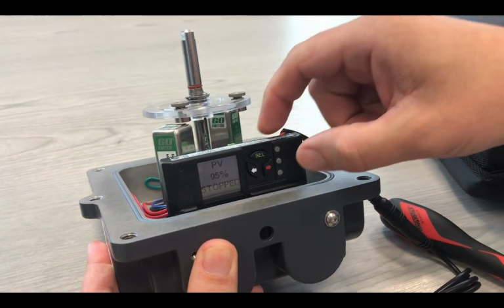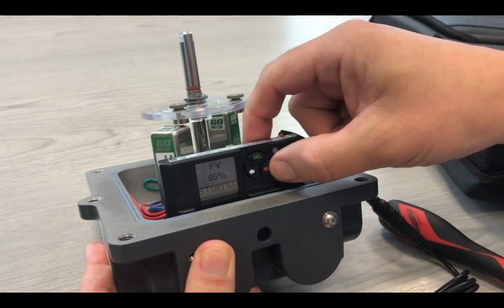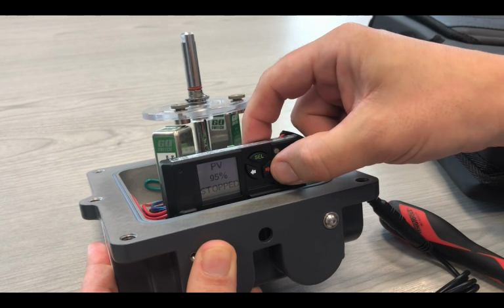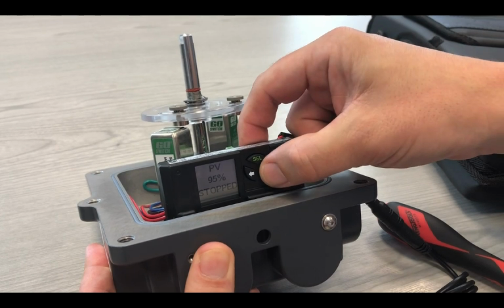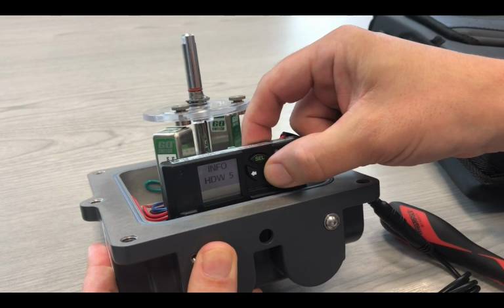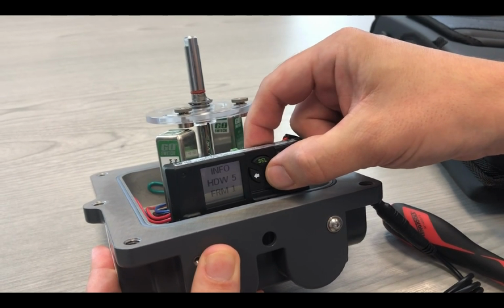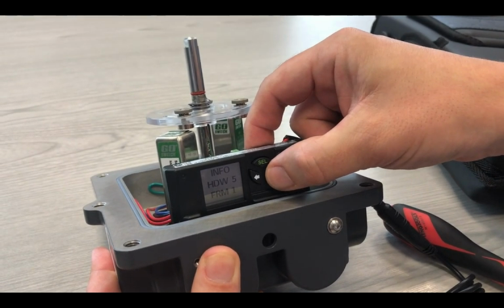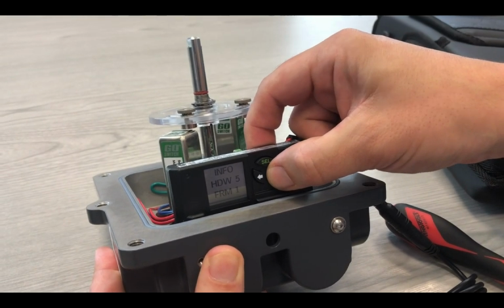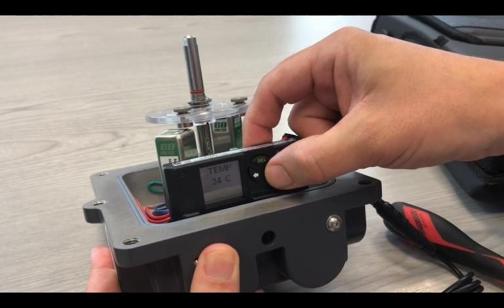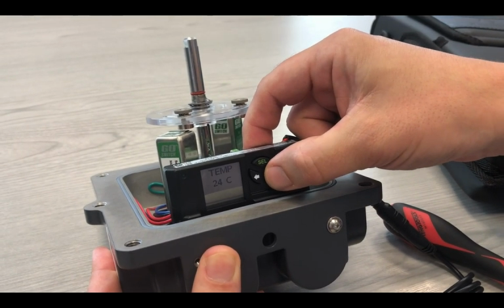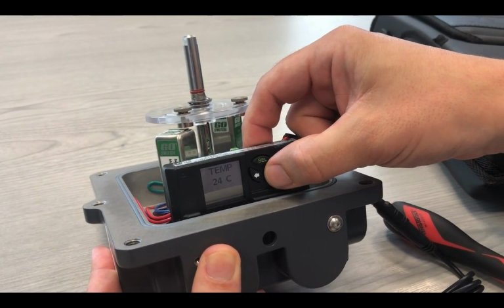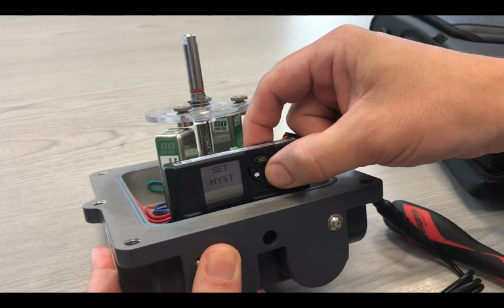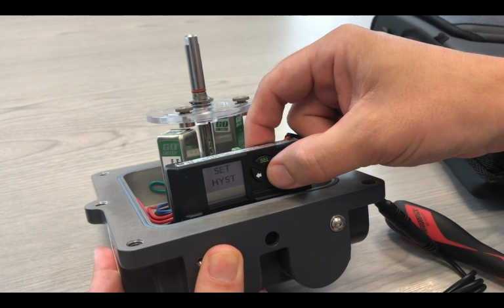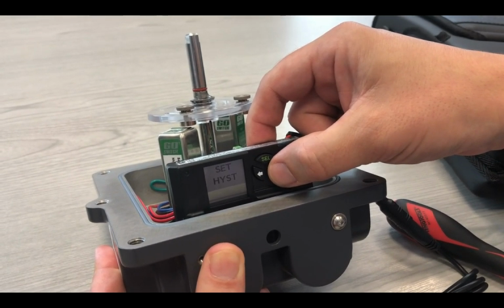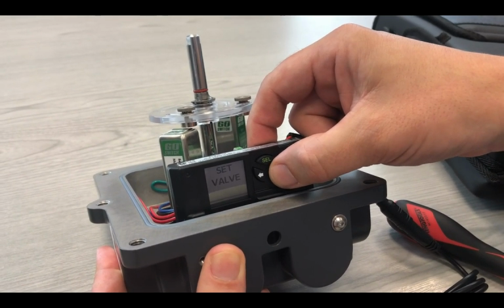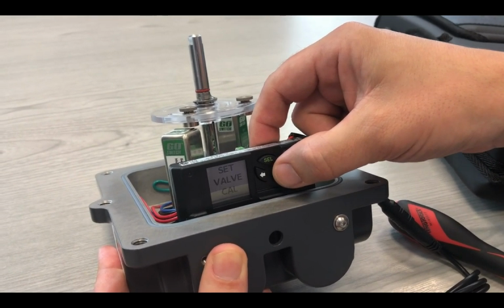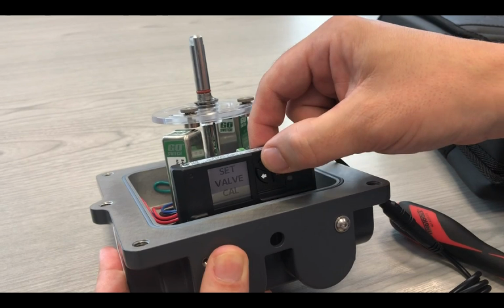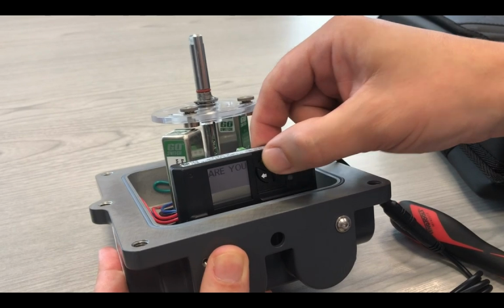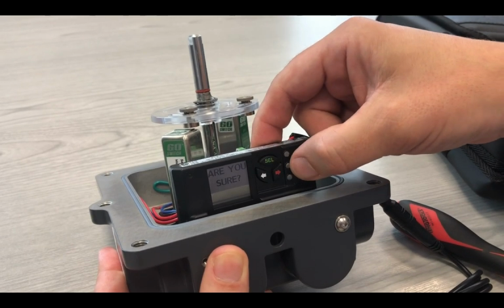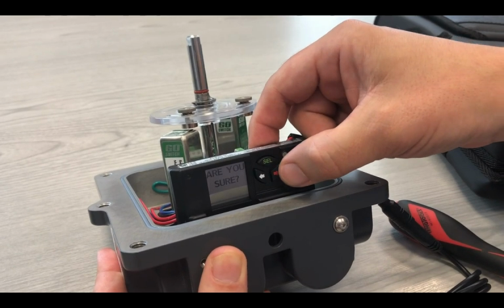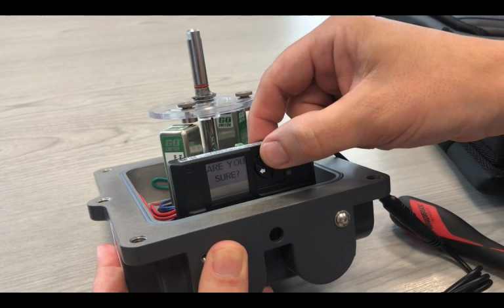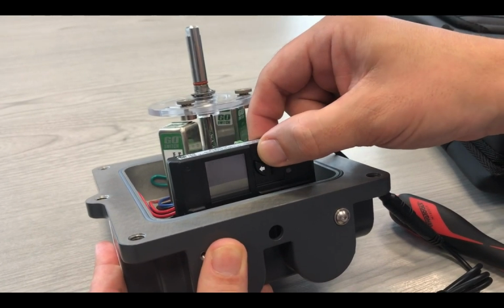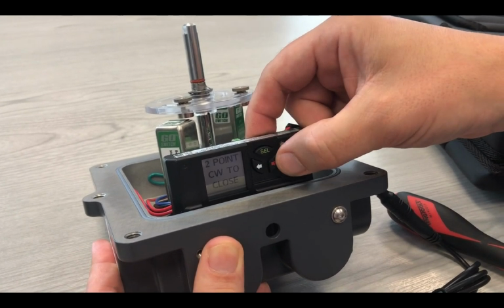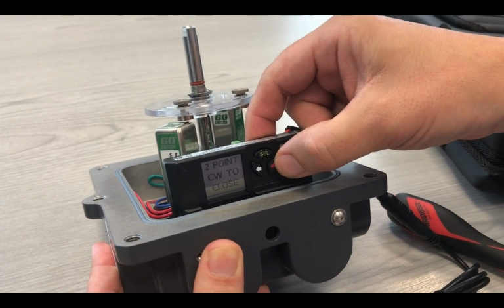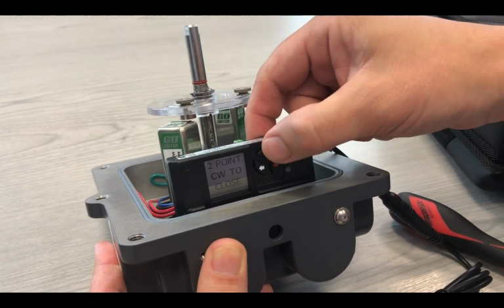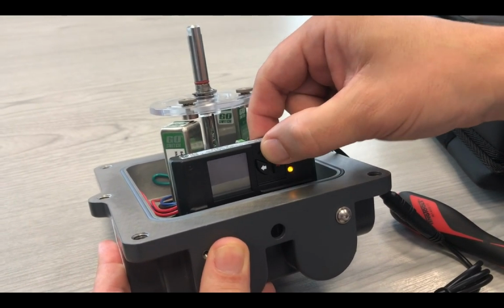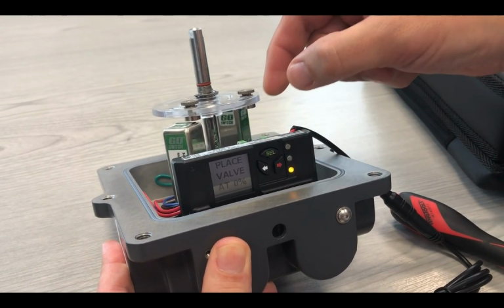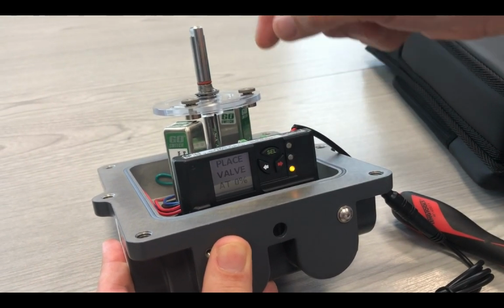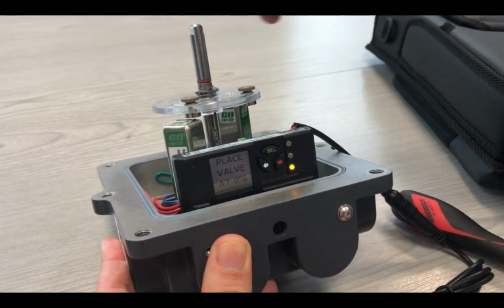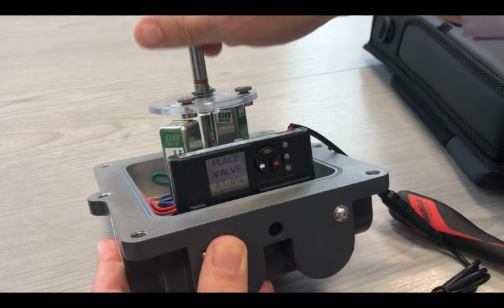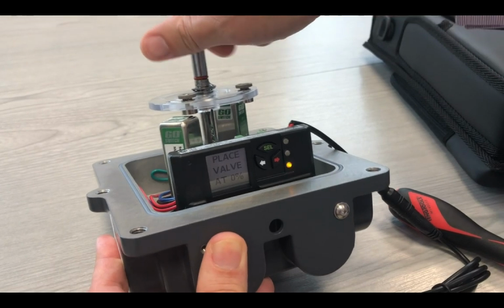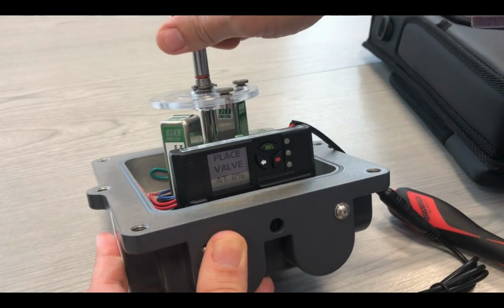You are able to scroll through the different parameters. It will give you the temperature and the hysteresis. You are able to set the calibration. At this point, we are doing the two-point calibration.